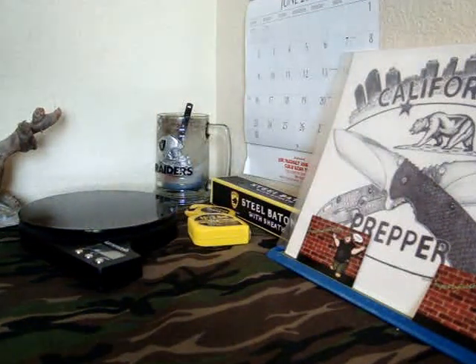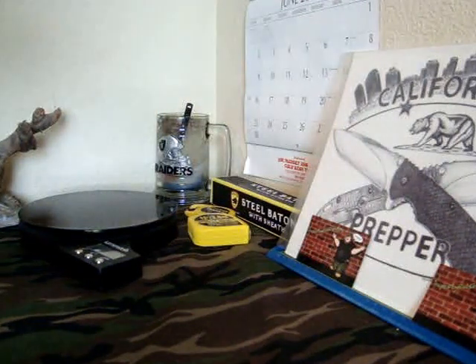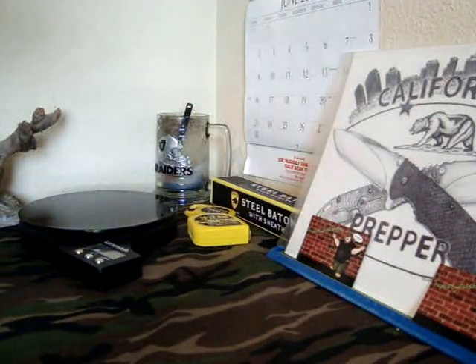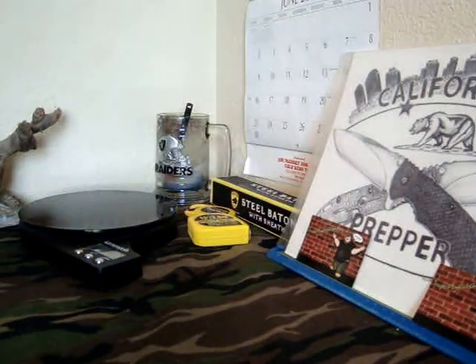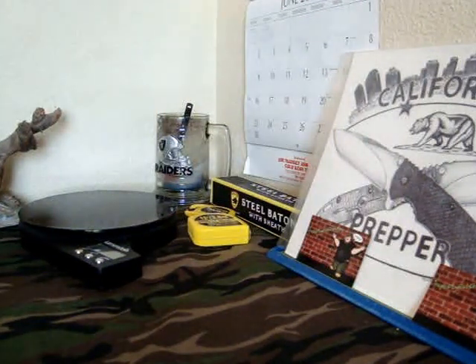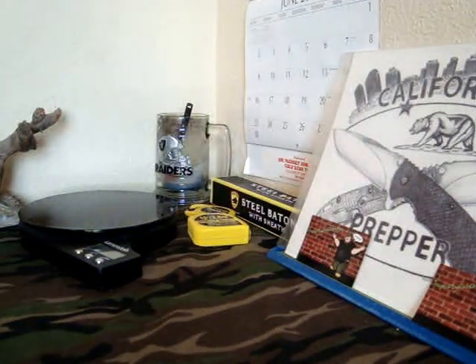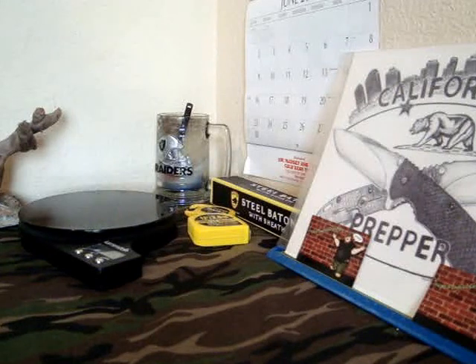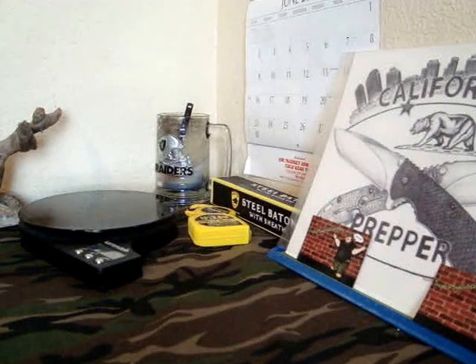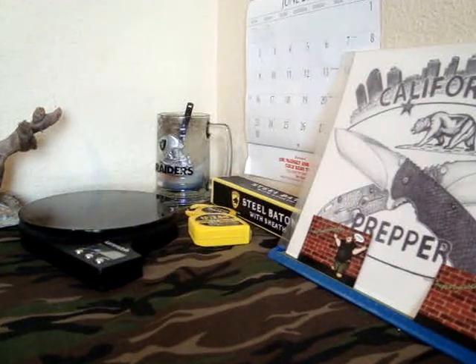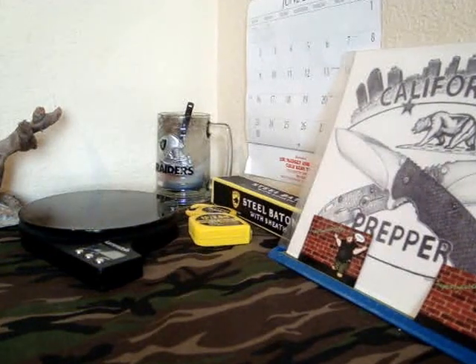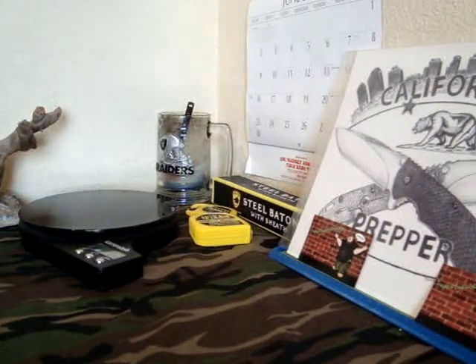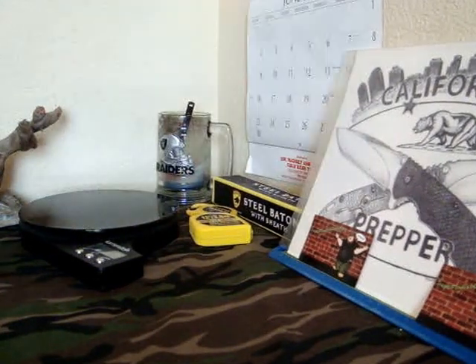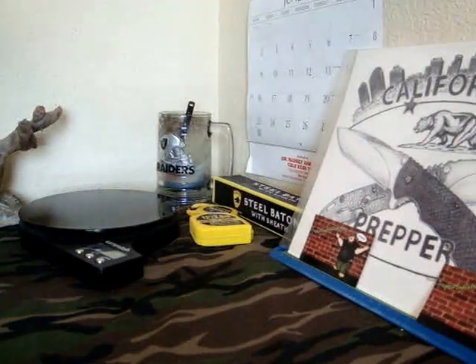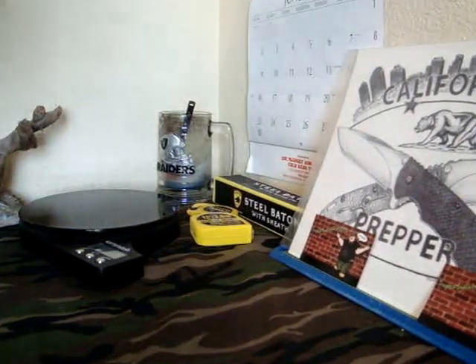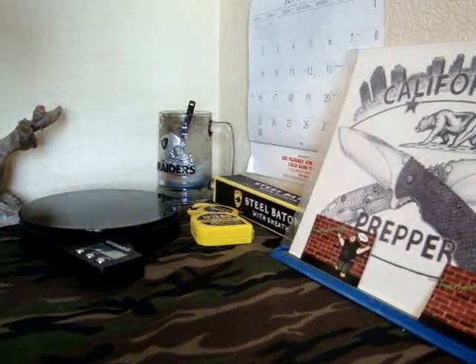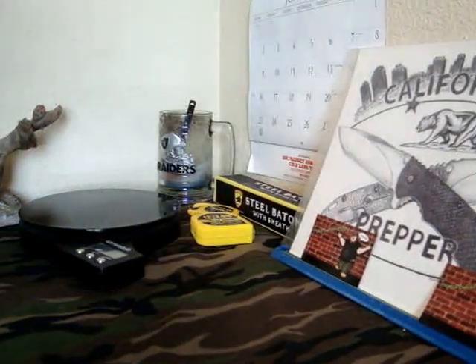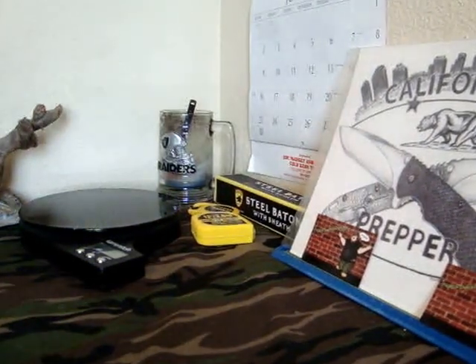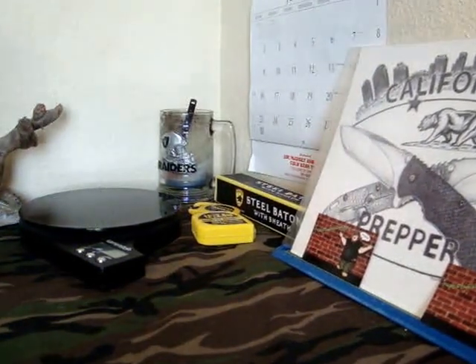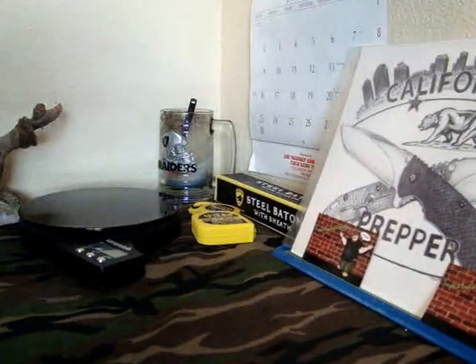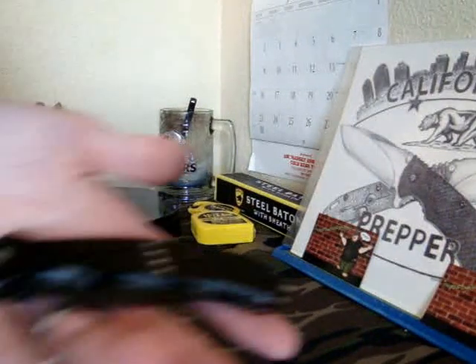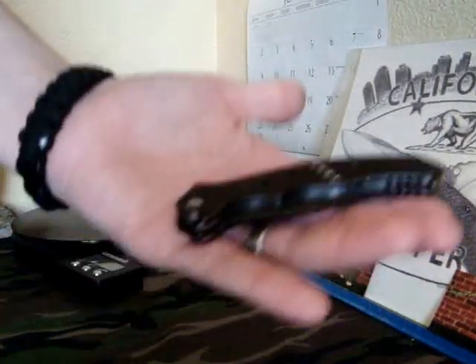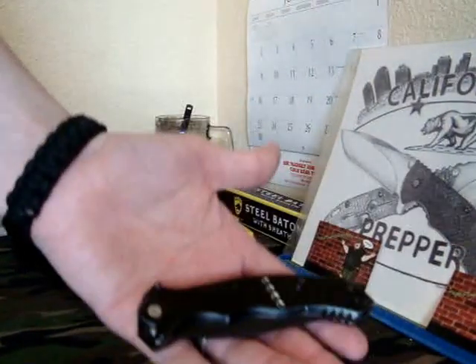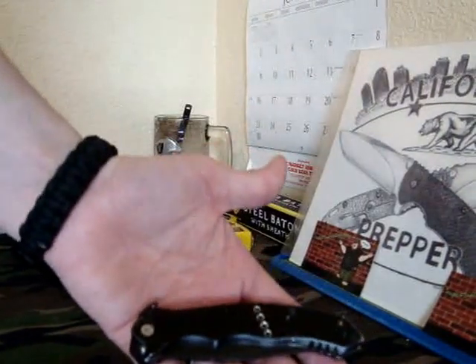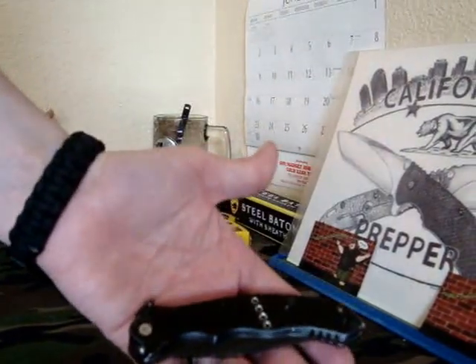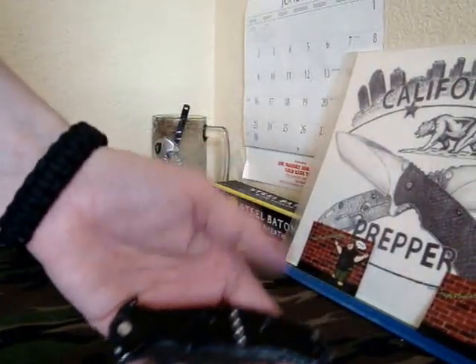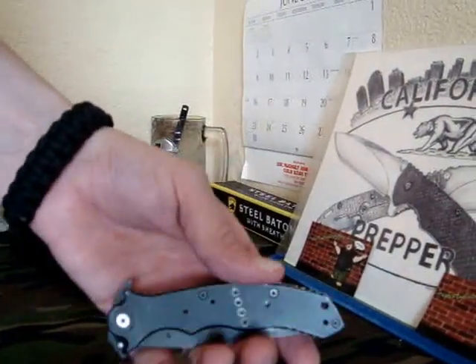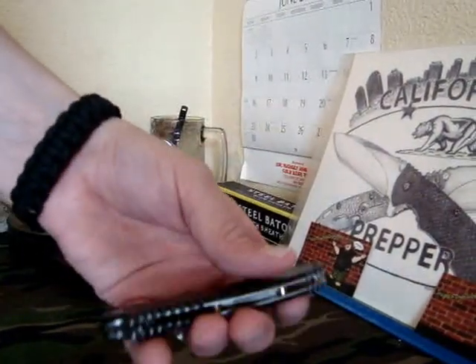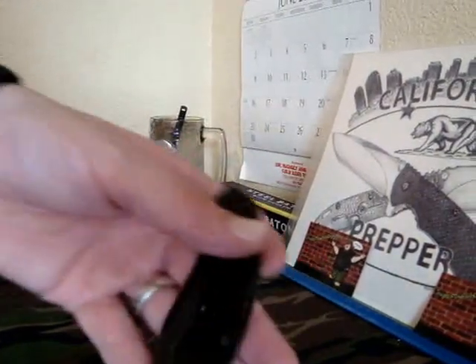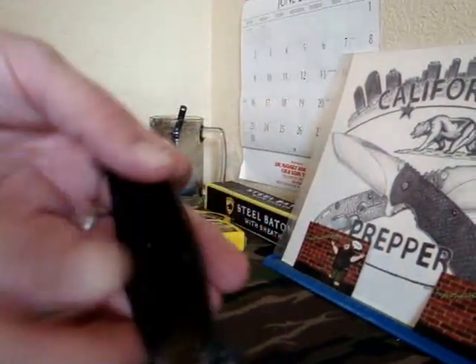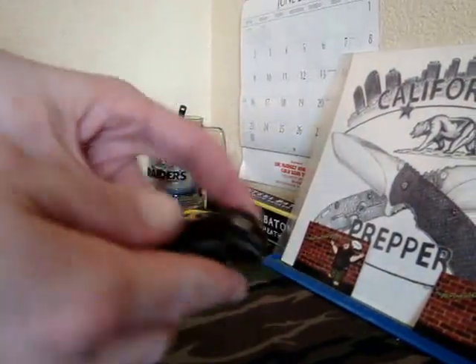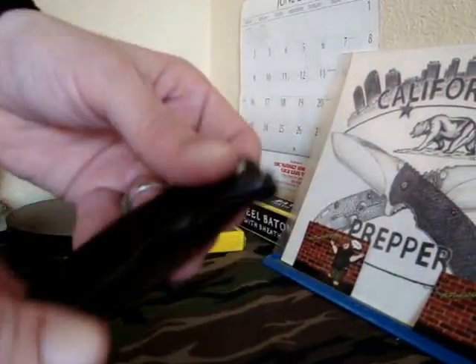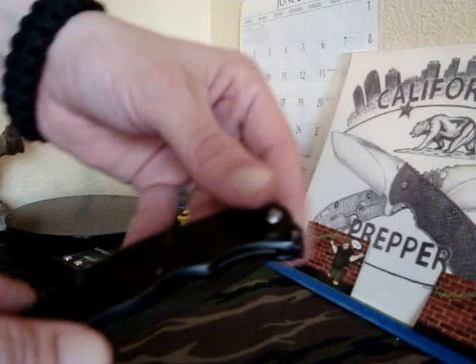Without further ado, let's bust out the nameless knife, shall we? There she be, guys. The Big Medusa.